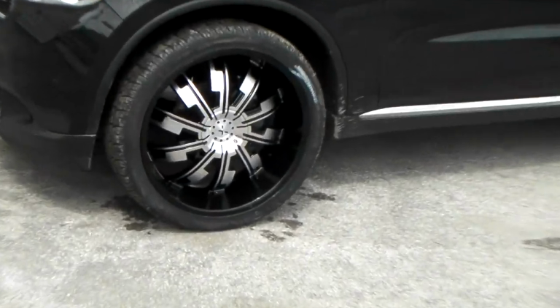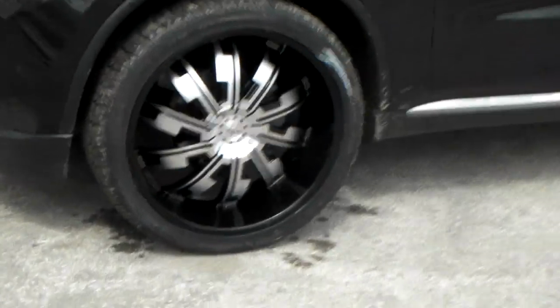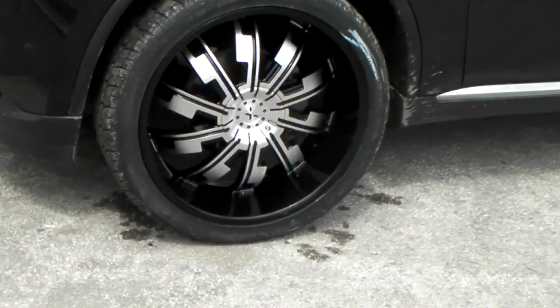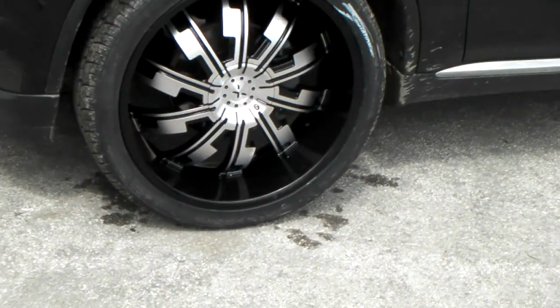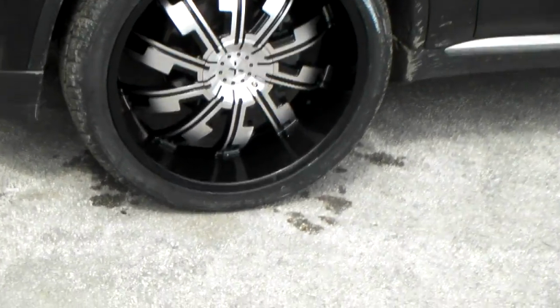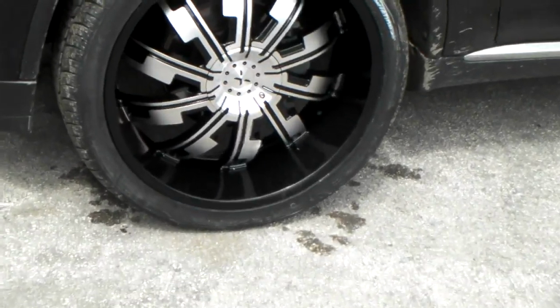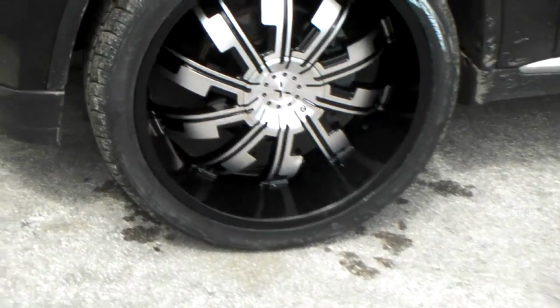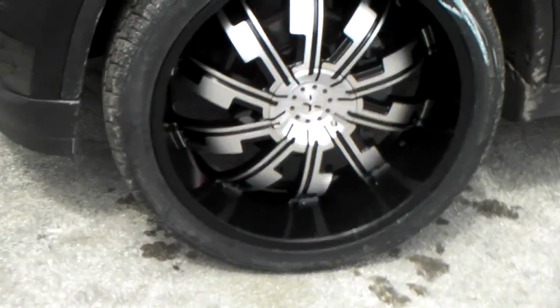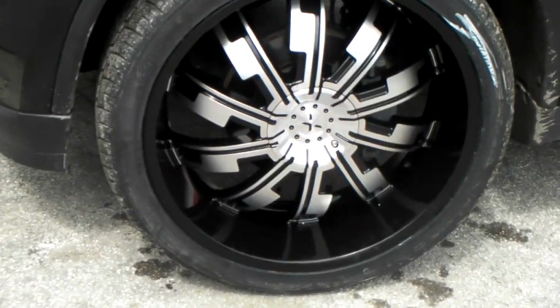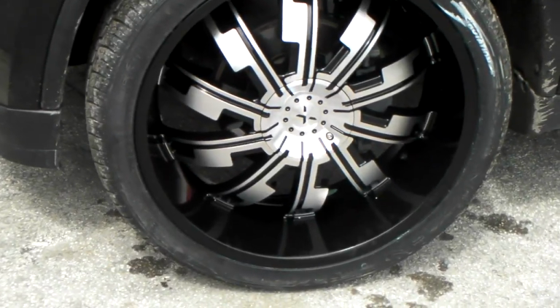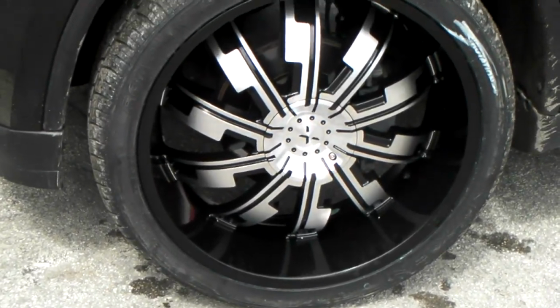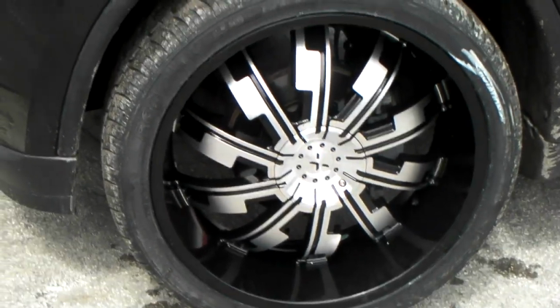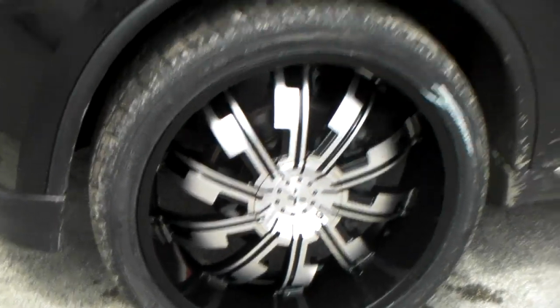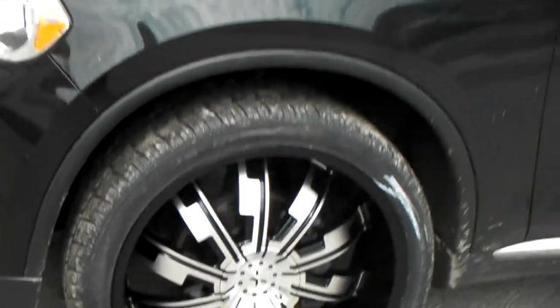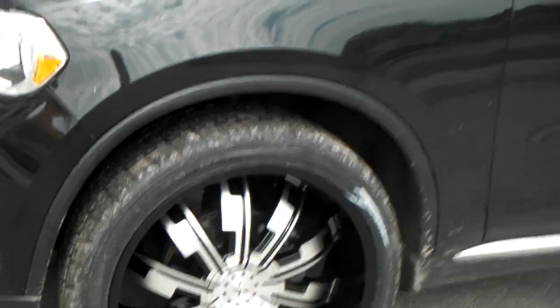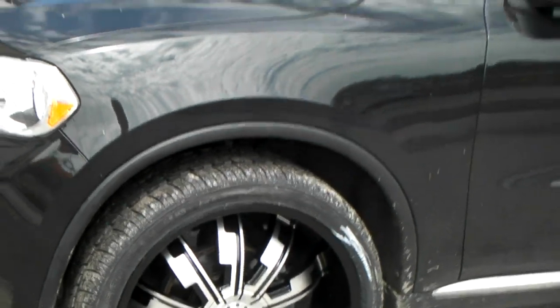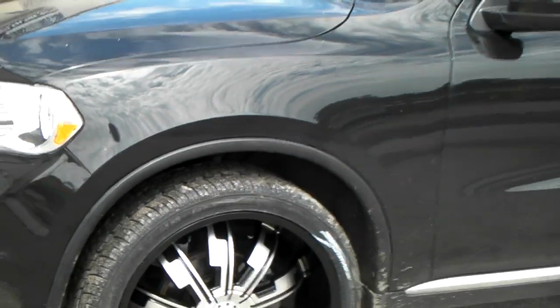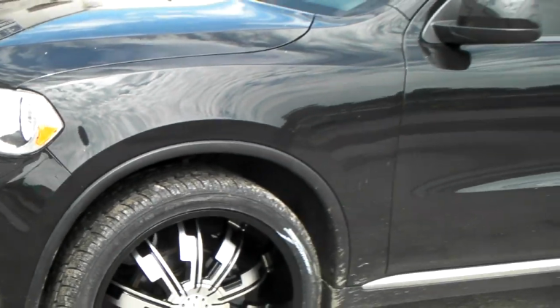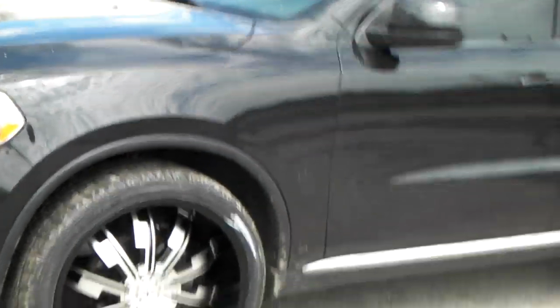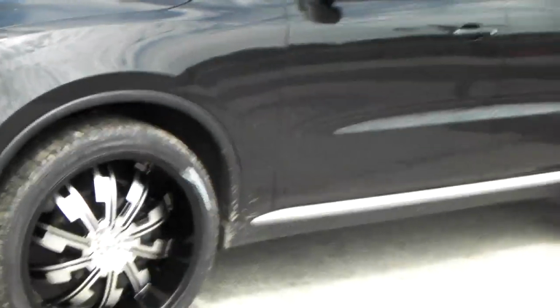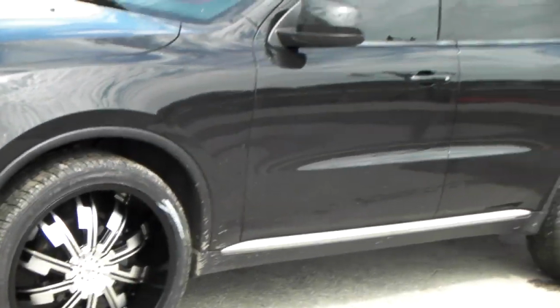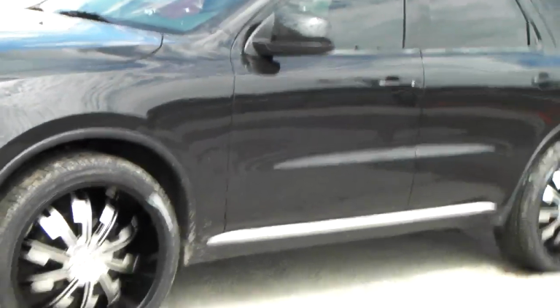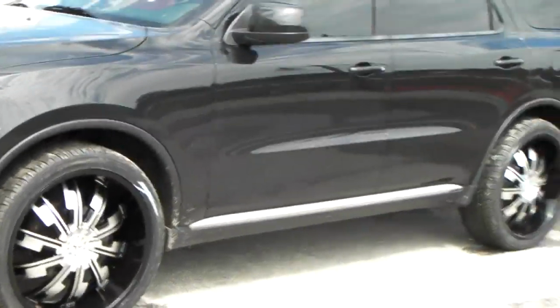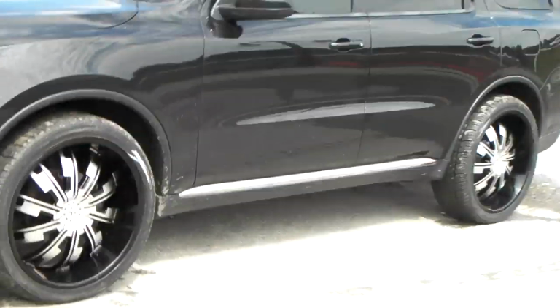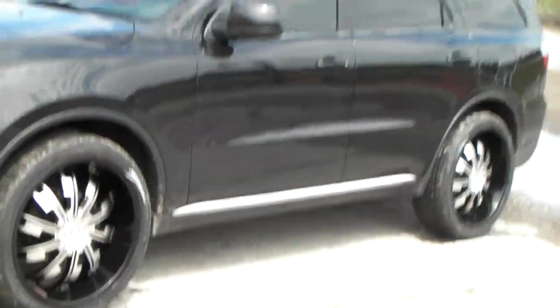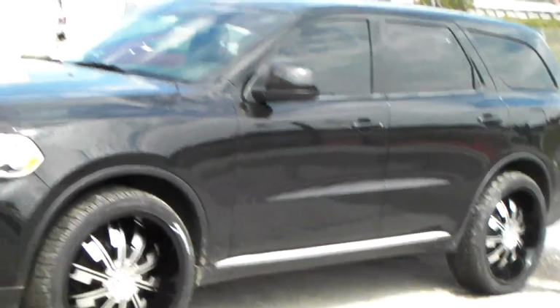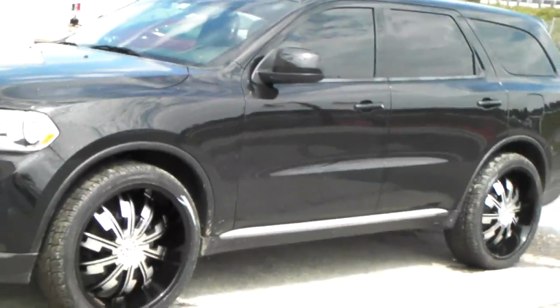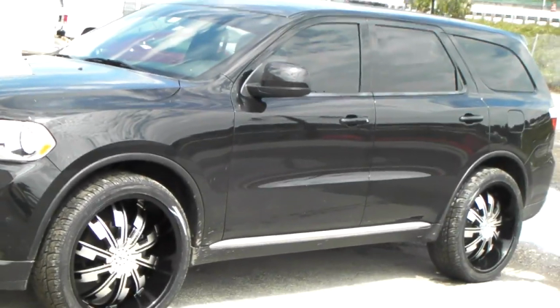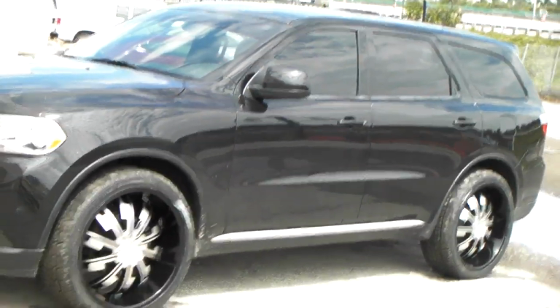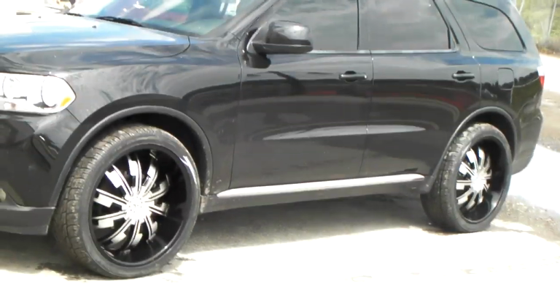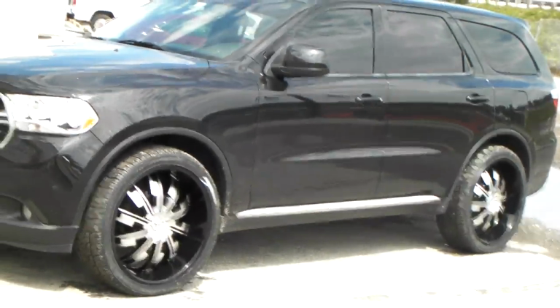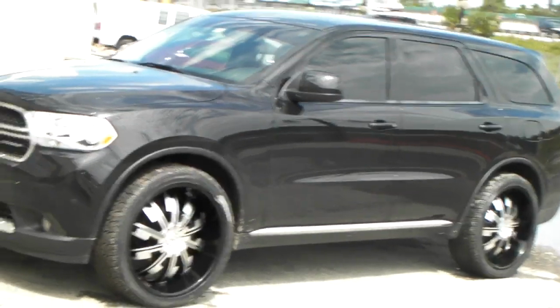Great looking wheel with the black — came out really good. Got the 295-35-24 on there. No scrub, no rub with the correct offset. Great looking vehicle, fills up the wheel well nicely.